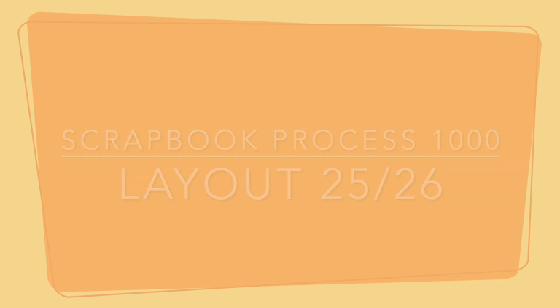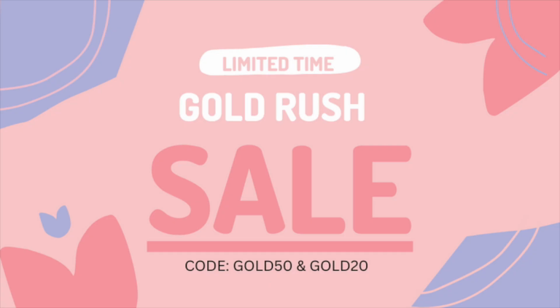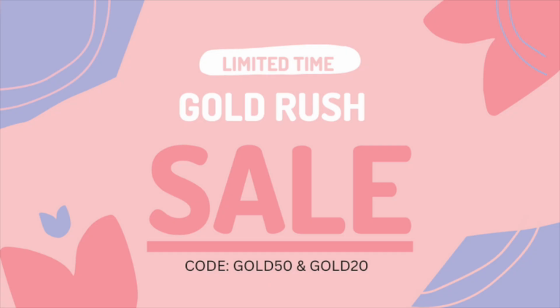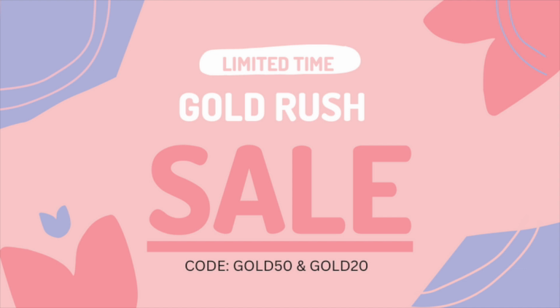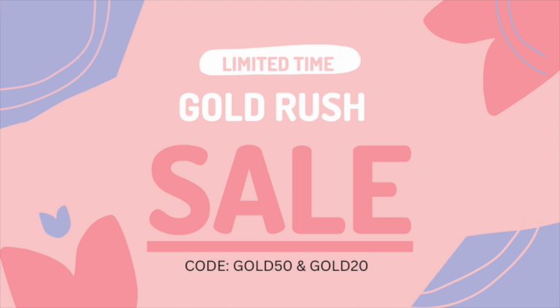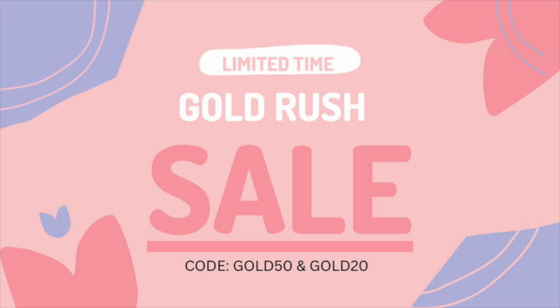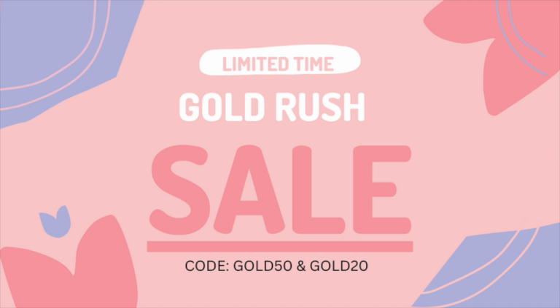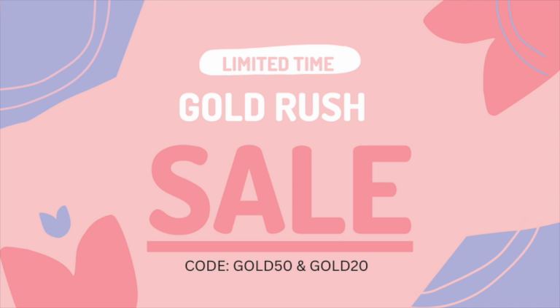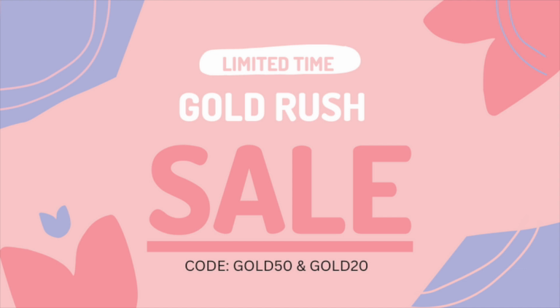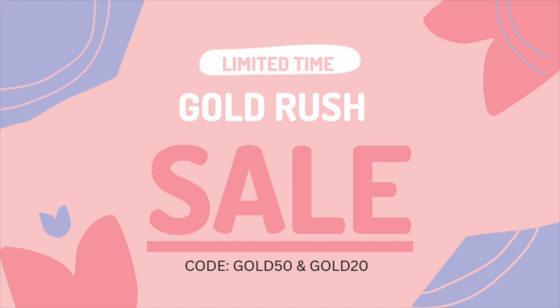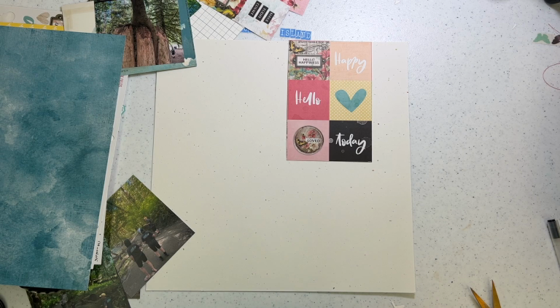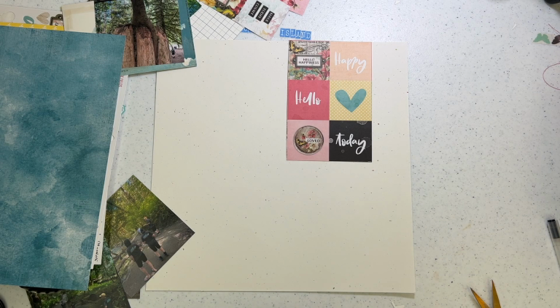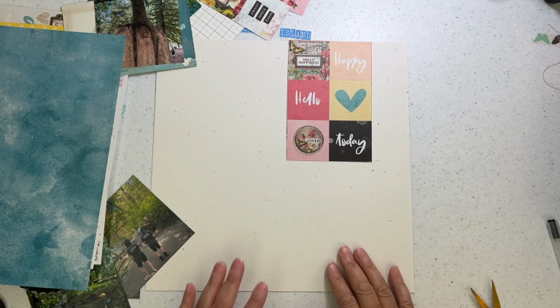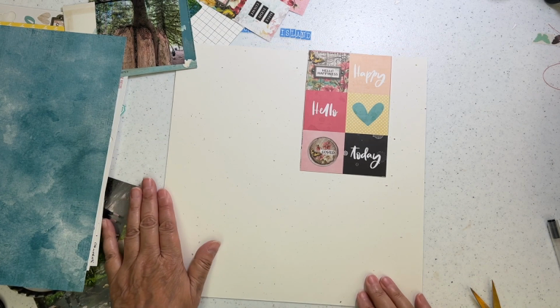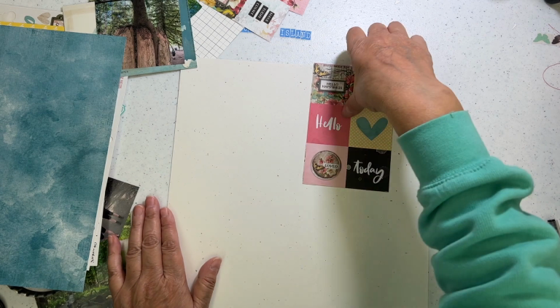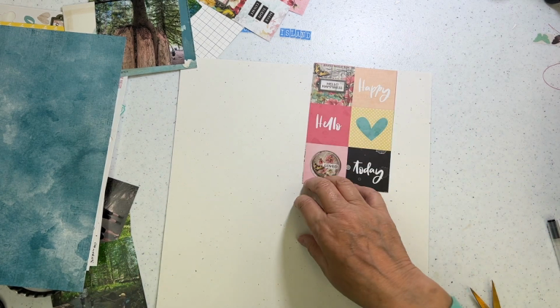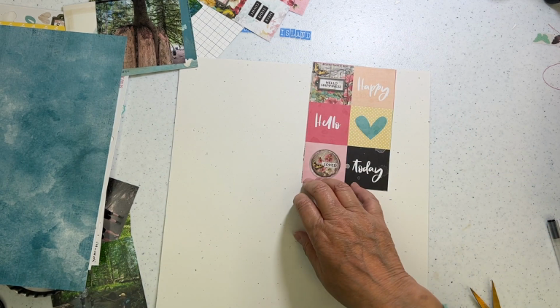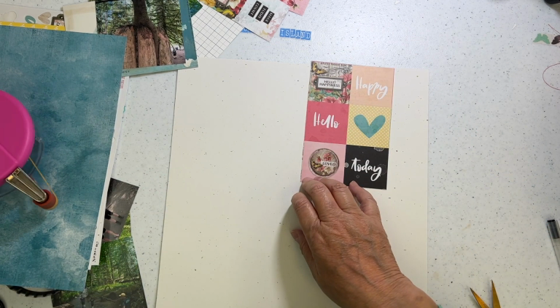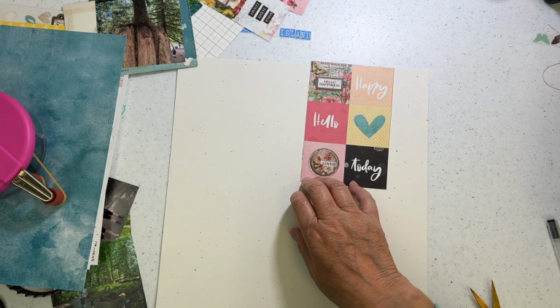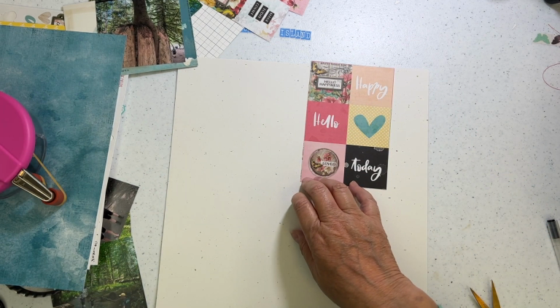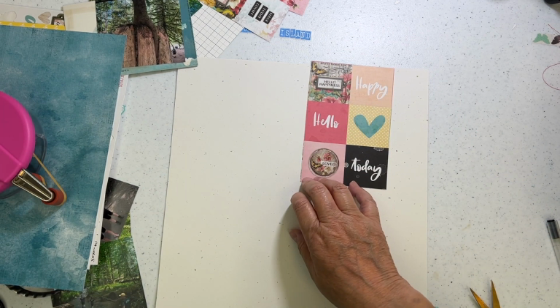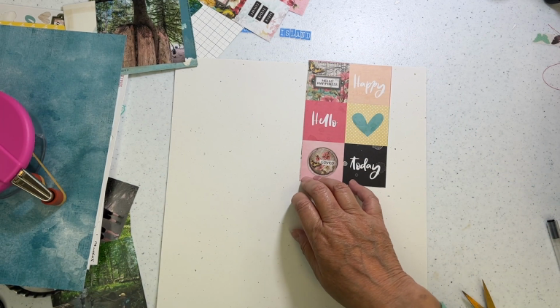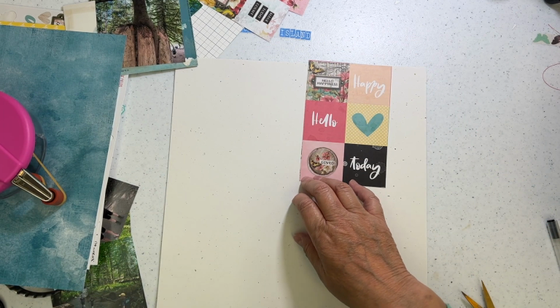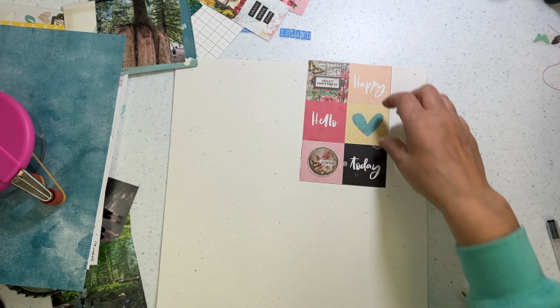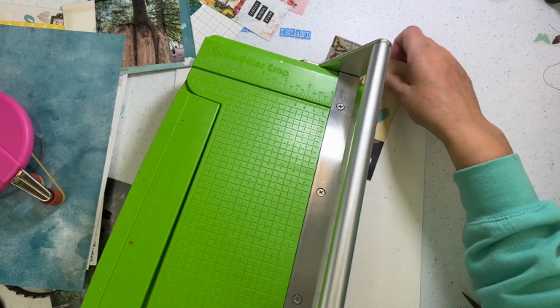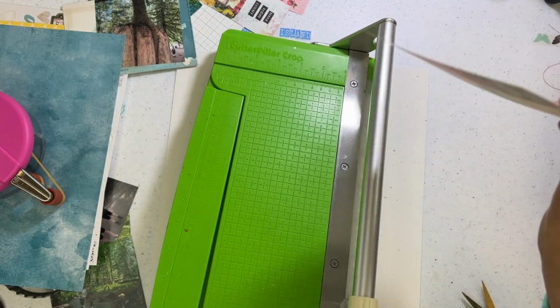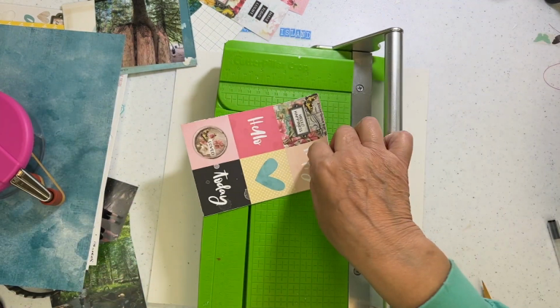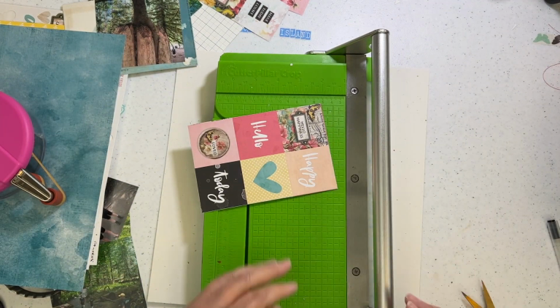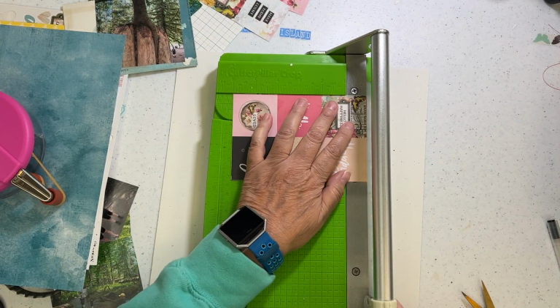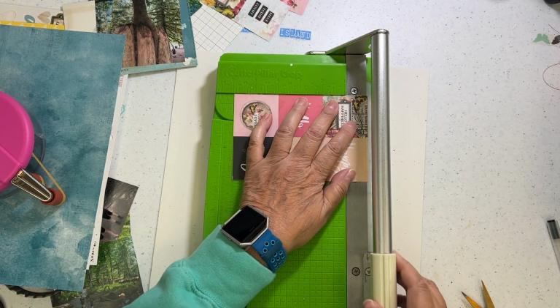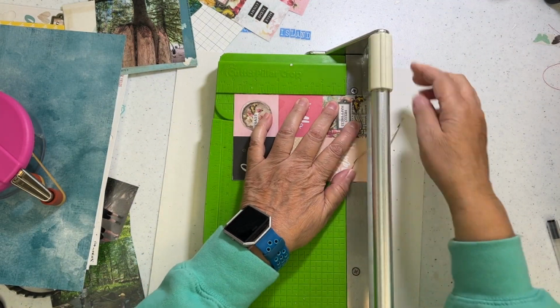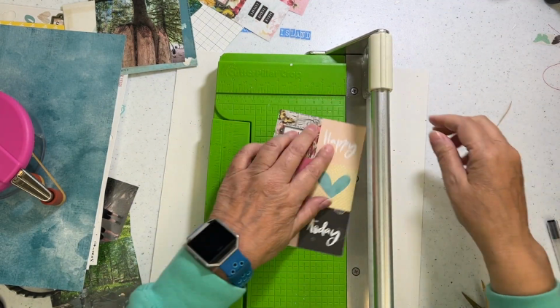Hi everyone, it's Nicole and I'm here with layout 25 out of 26 that I got done at the crop I went back to in October 2022, where I got 26 layouts done in a weekend.